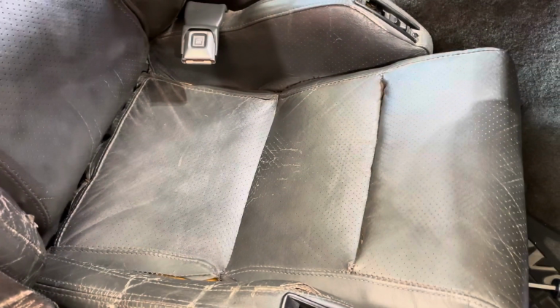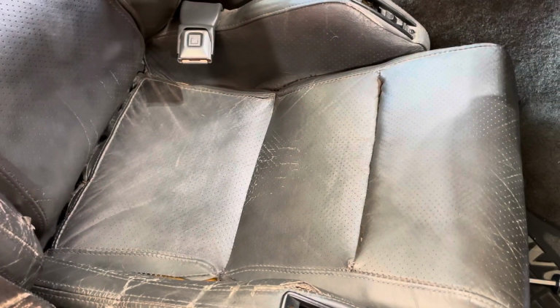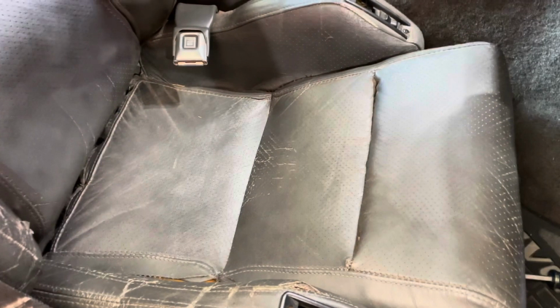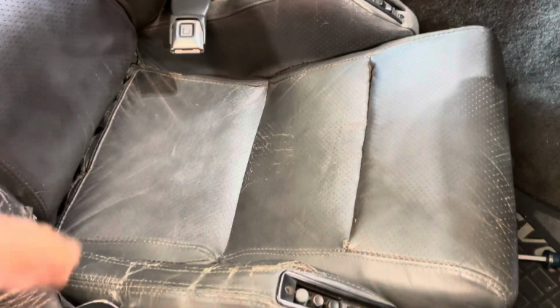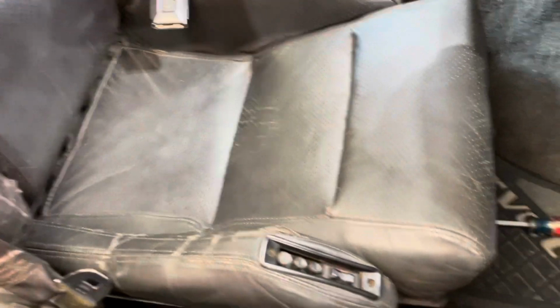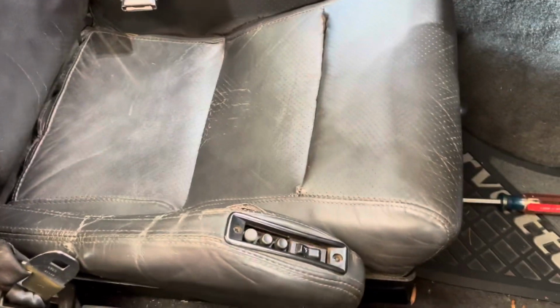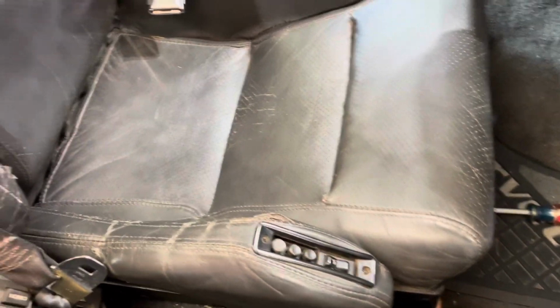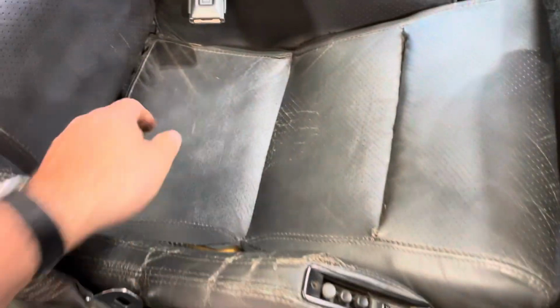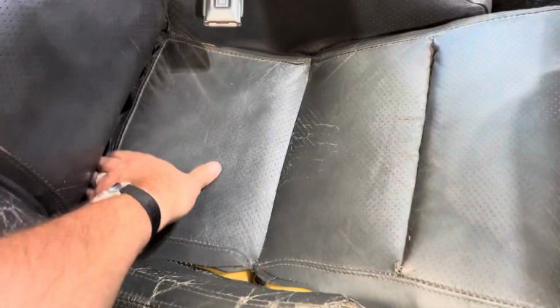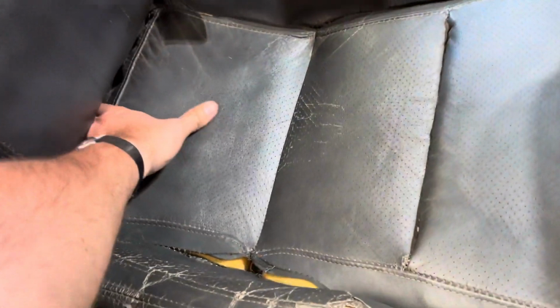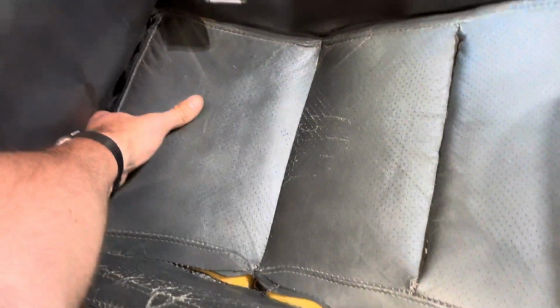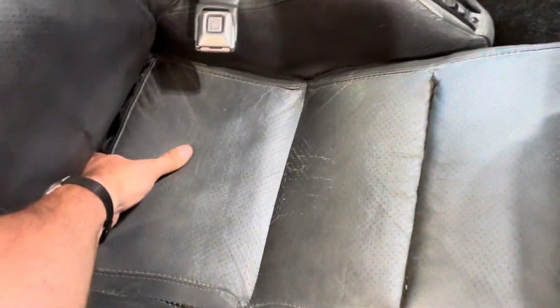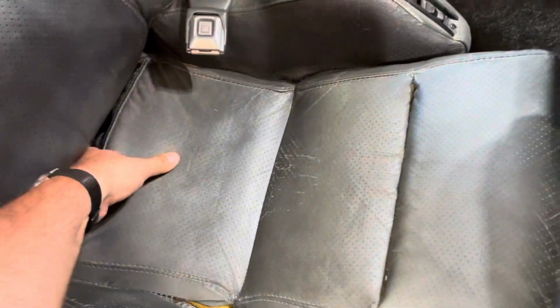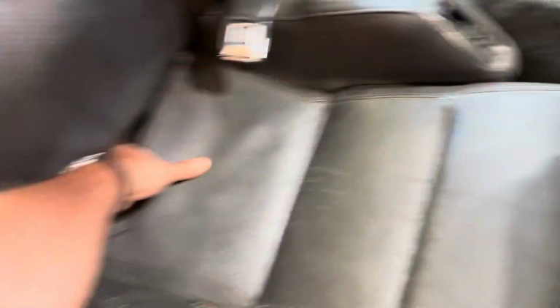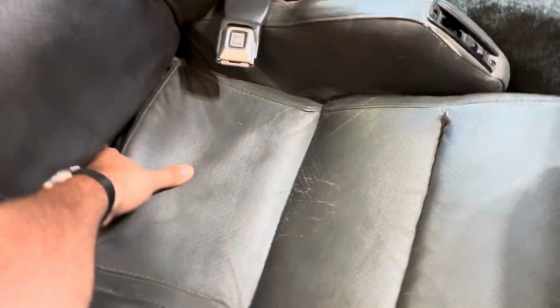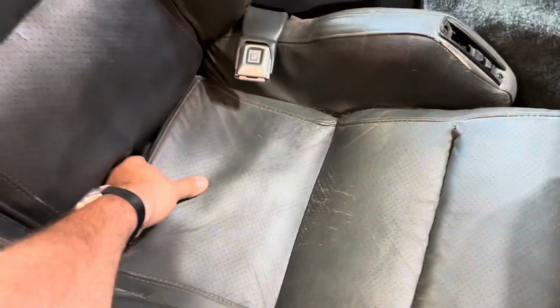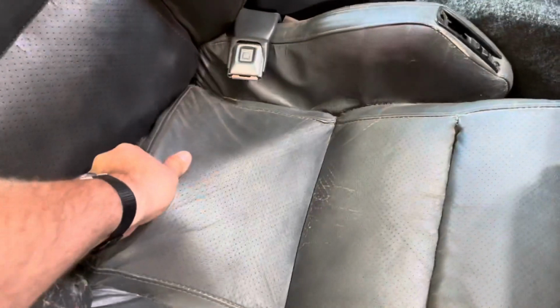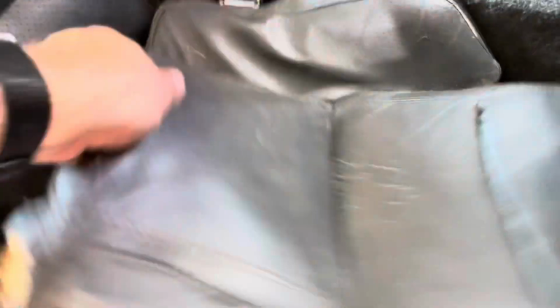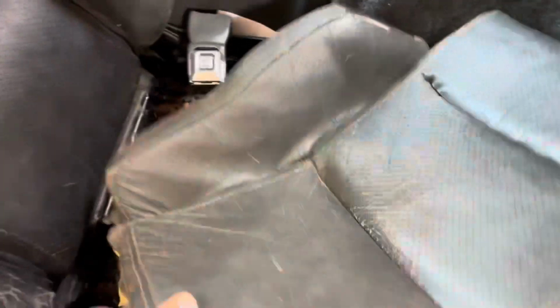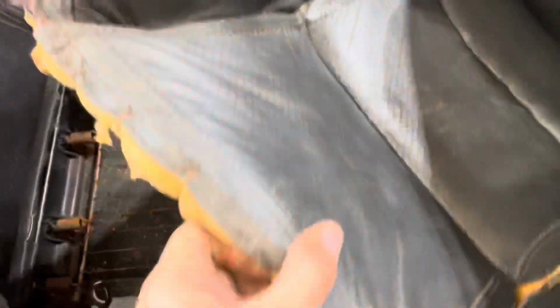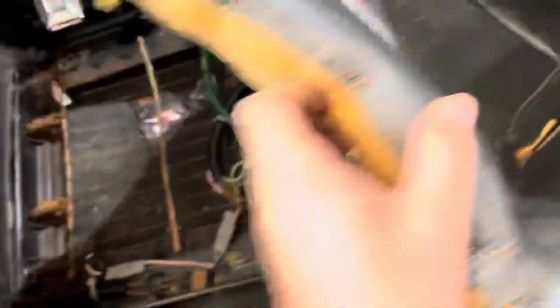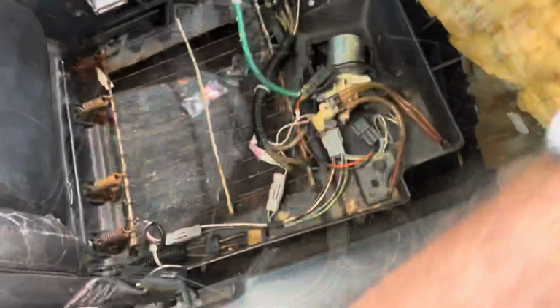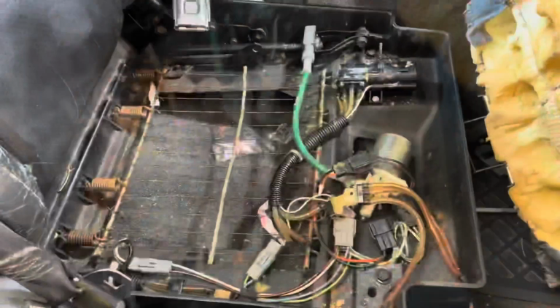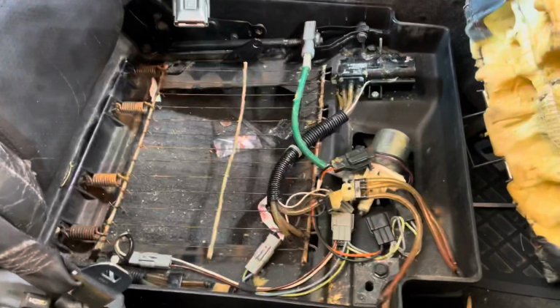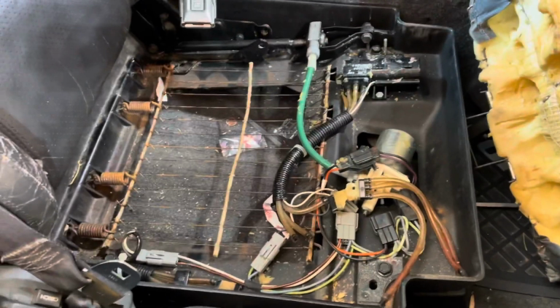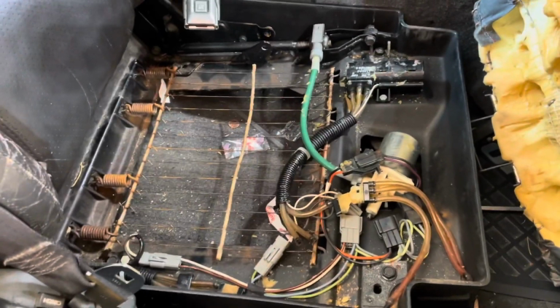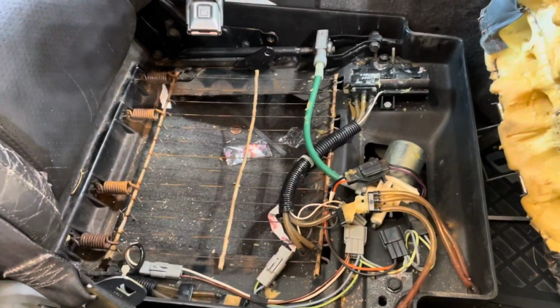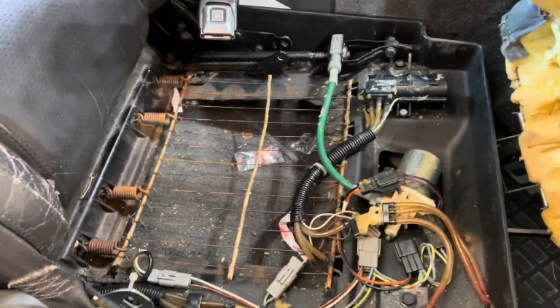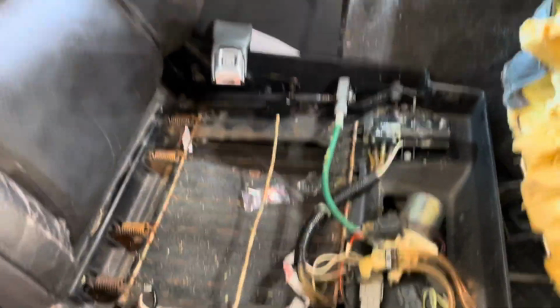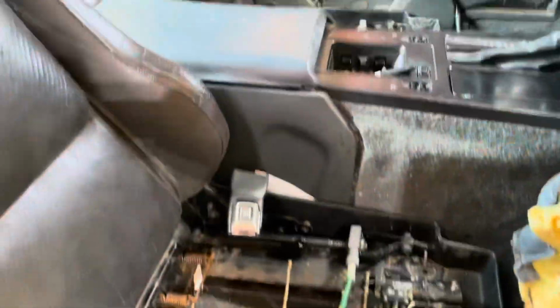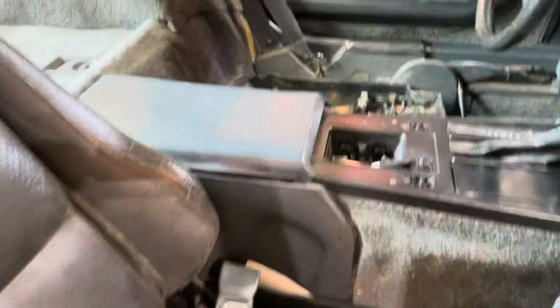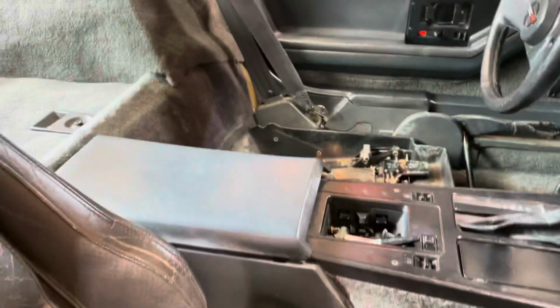After you have the little clip popped, just grab right here, pull up, and it comes out. Now to make it easy, do the other side the same way.